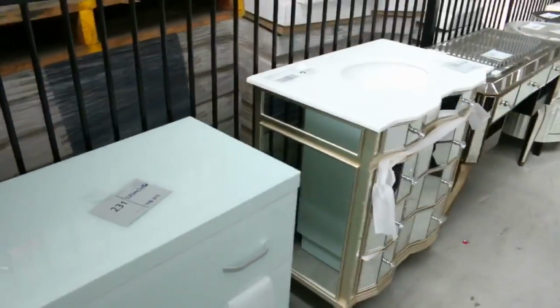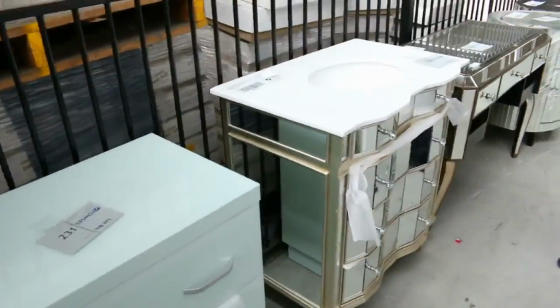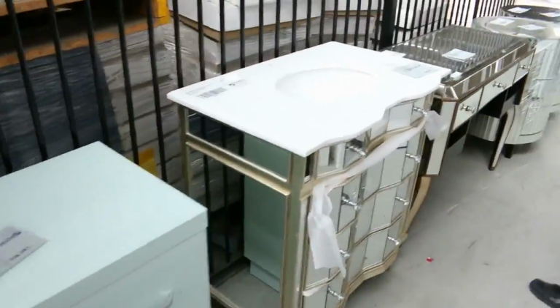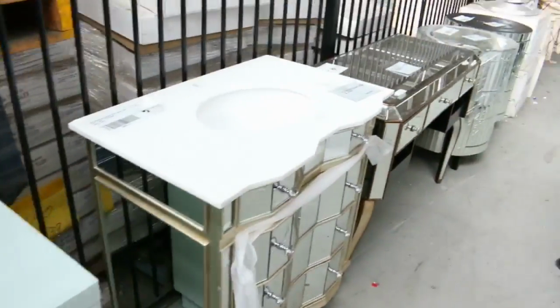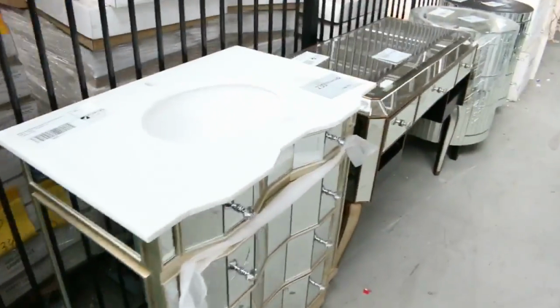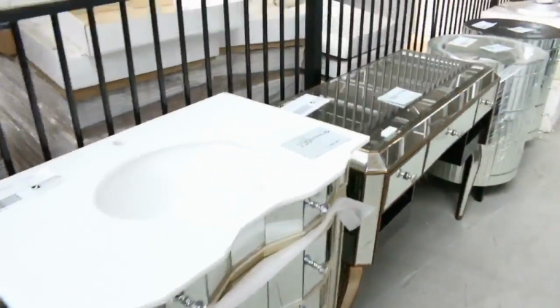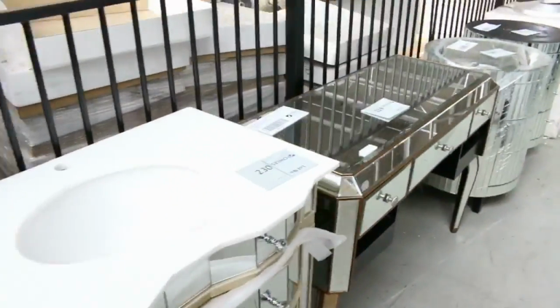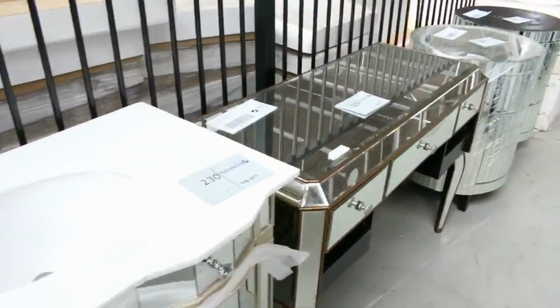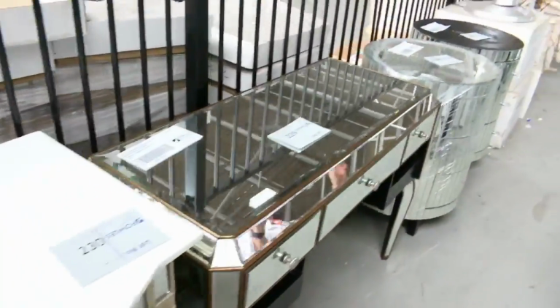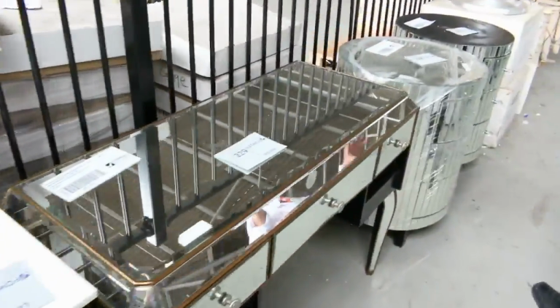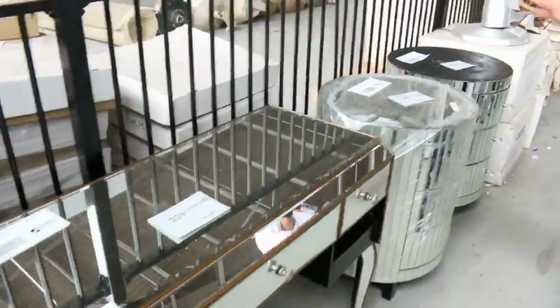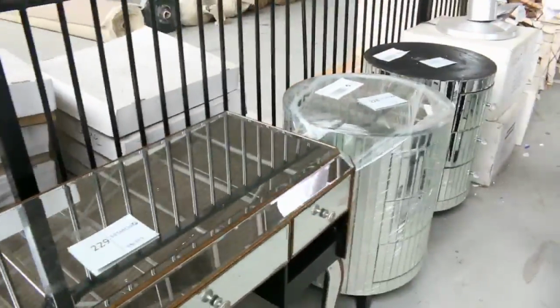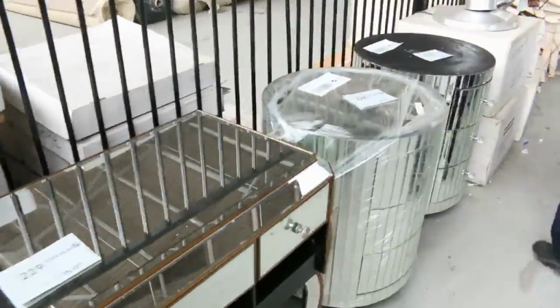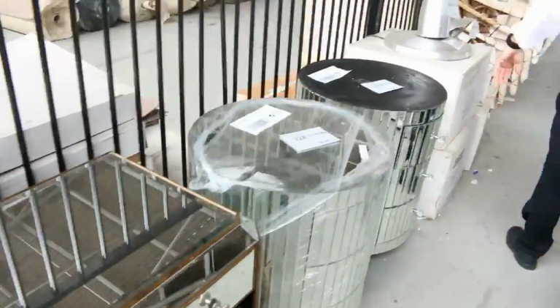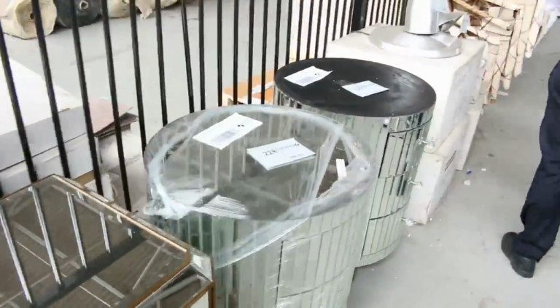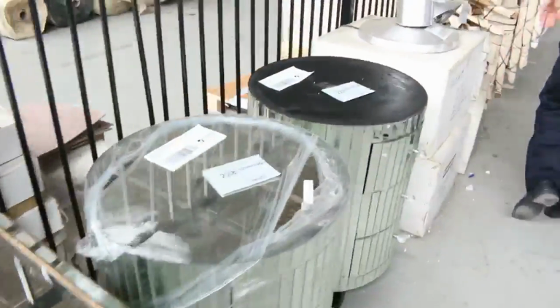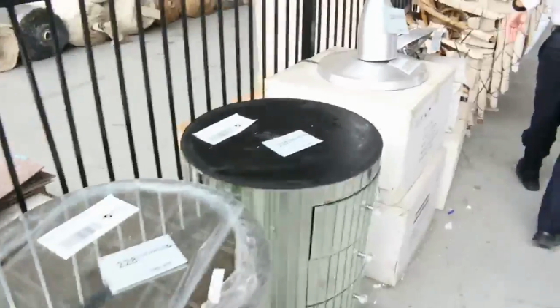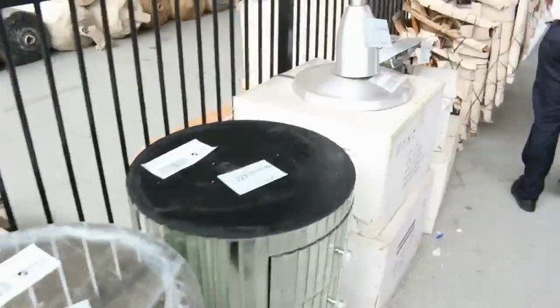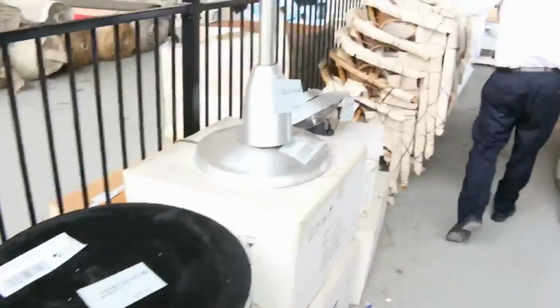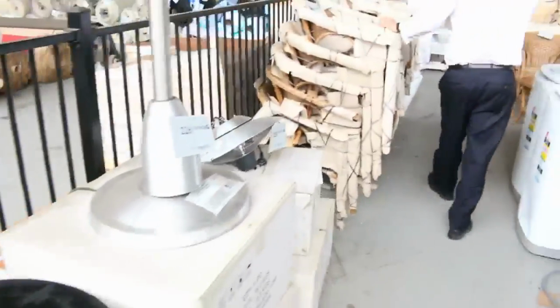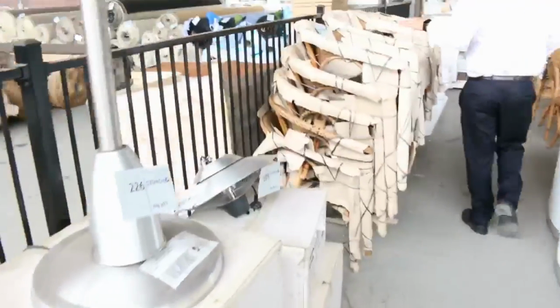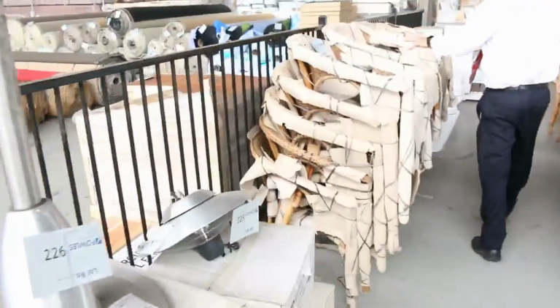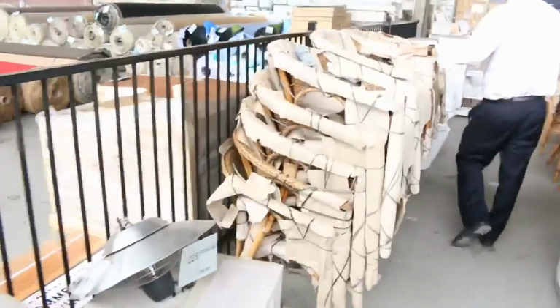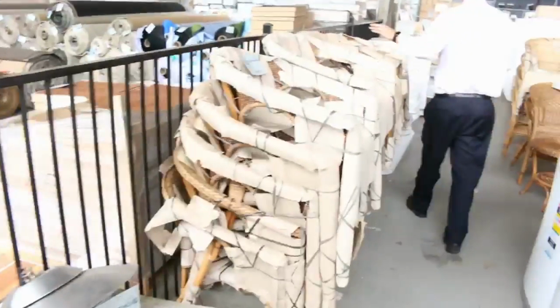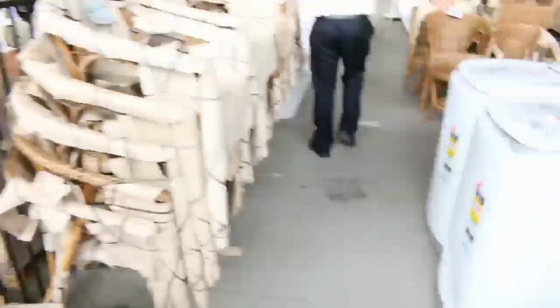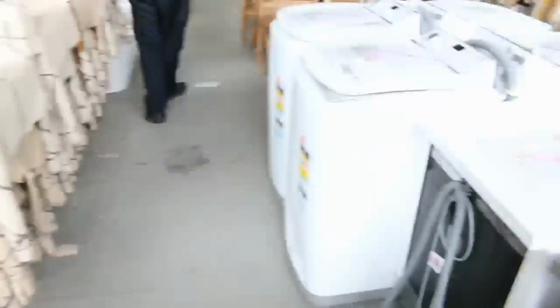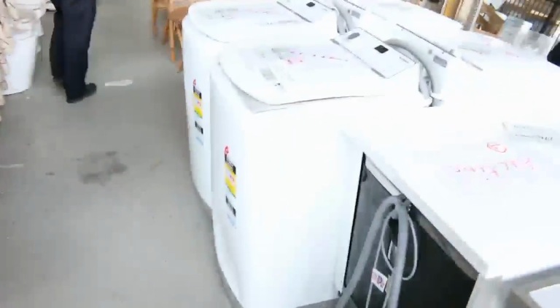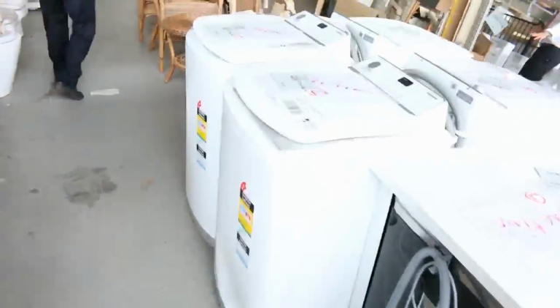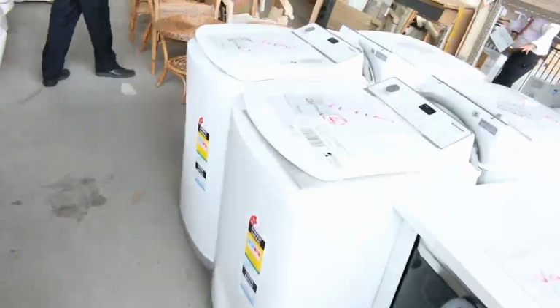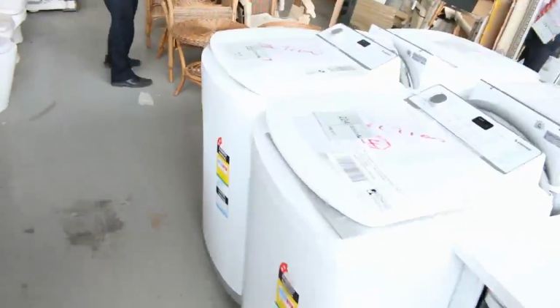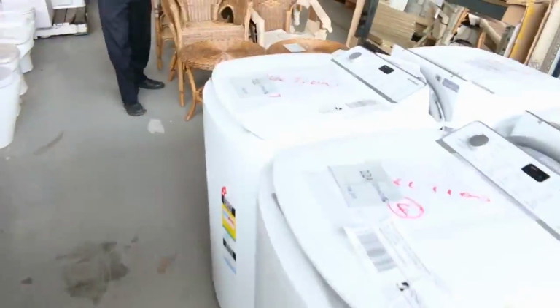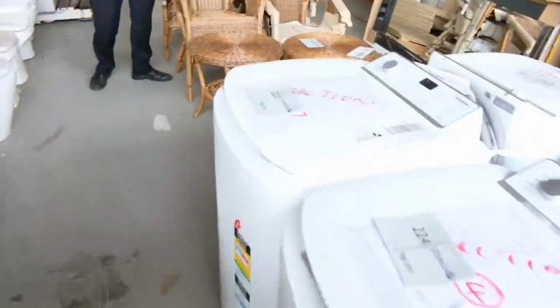Over the other side I've got heaps of different French provincial bits and pieces. Further down we've got some outdoor furniture, some beautiful cane and wicker furniture there as well.